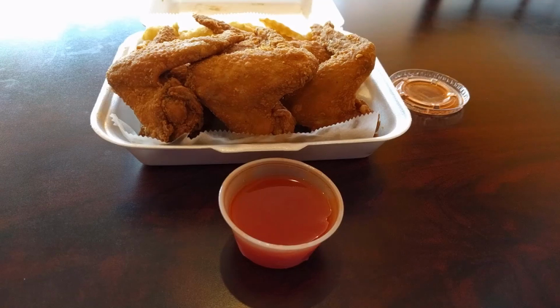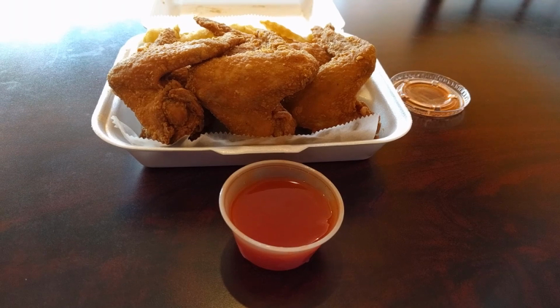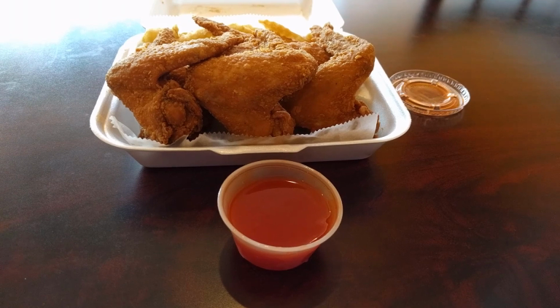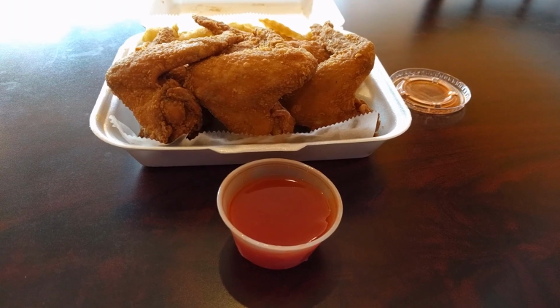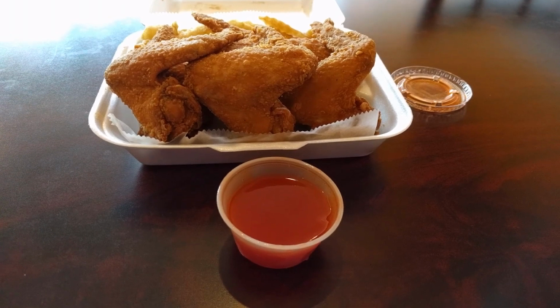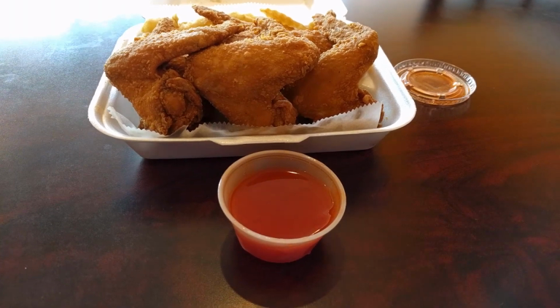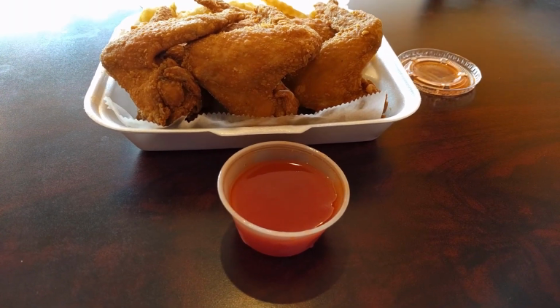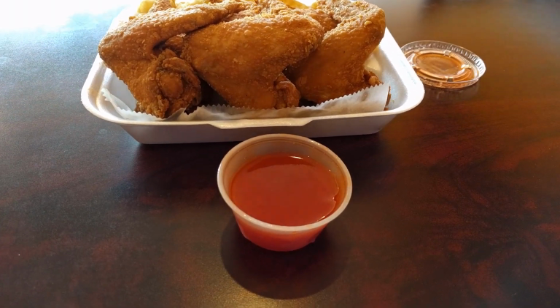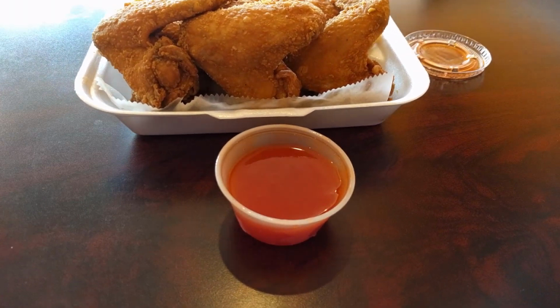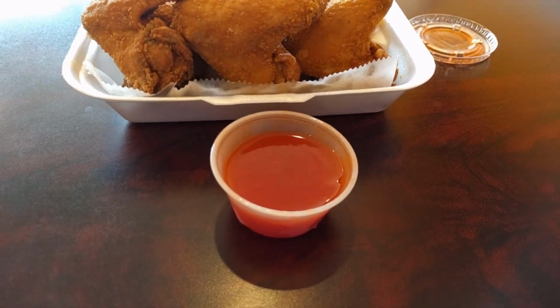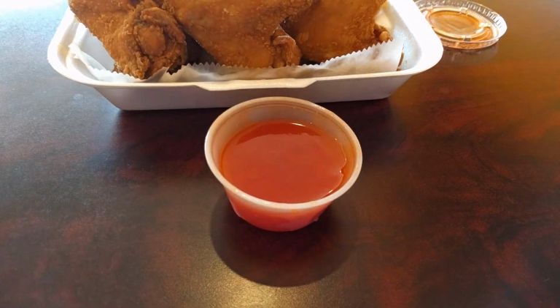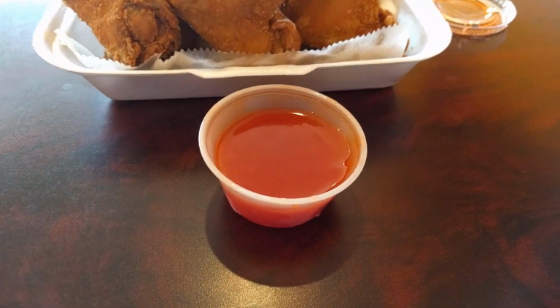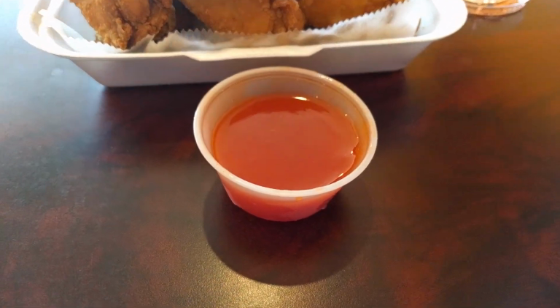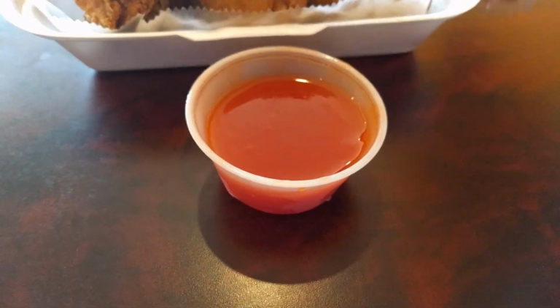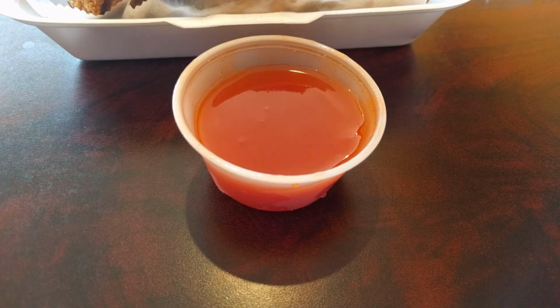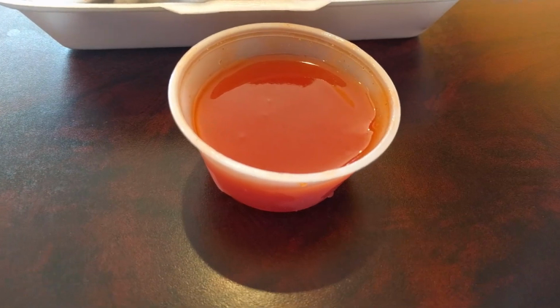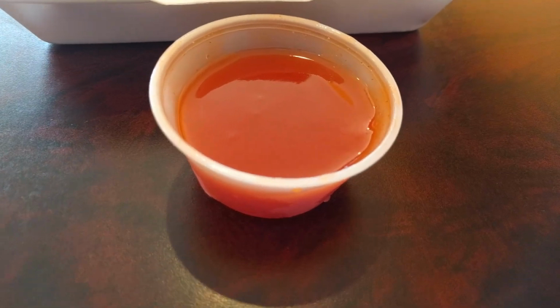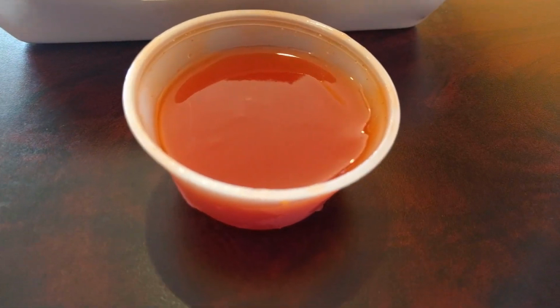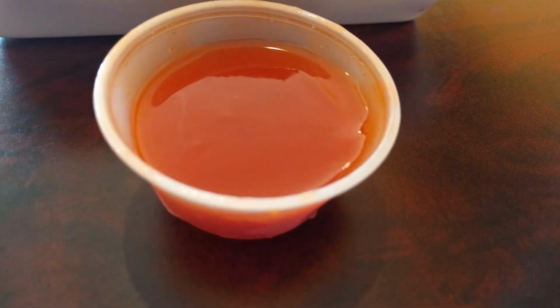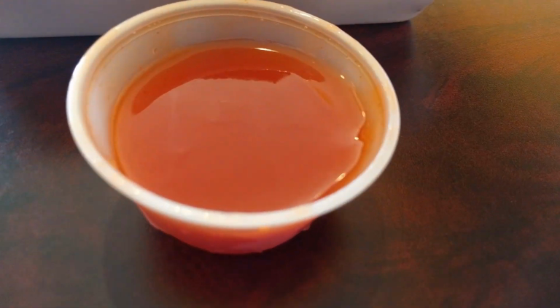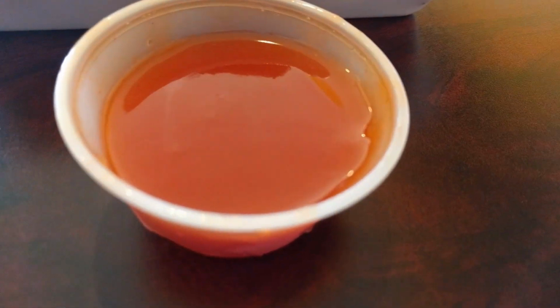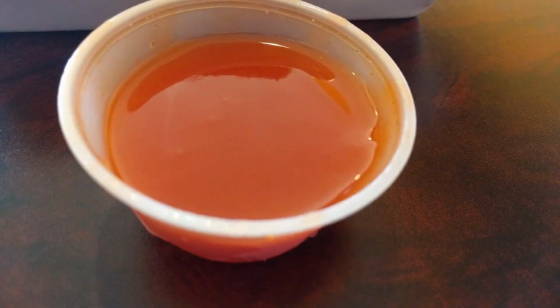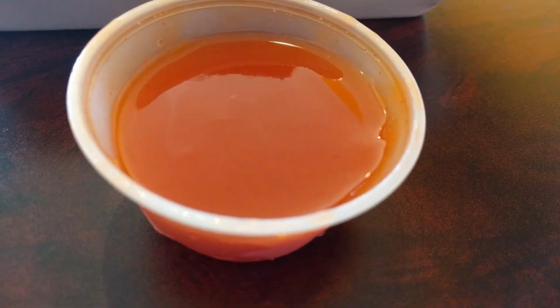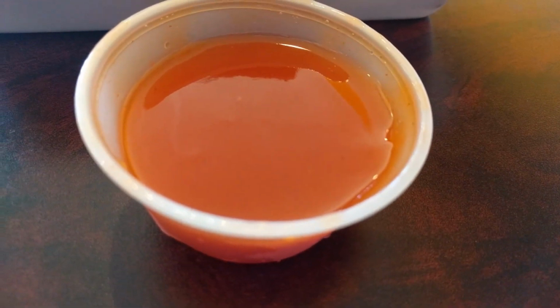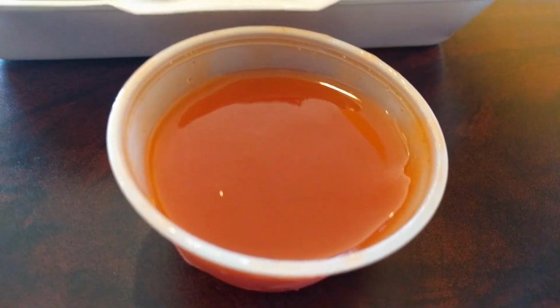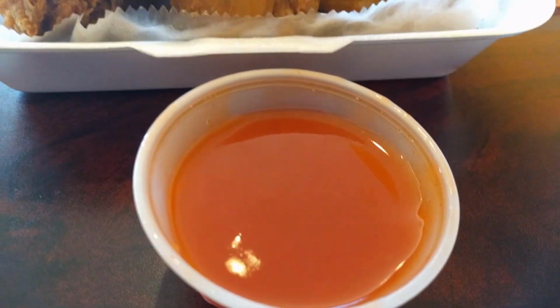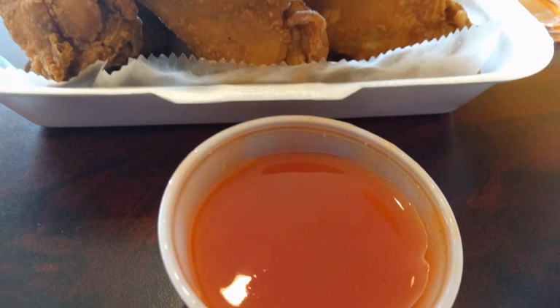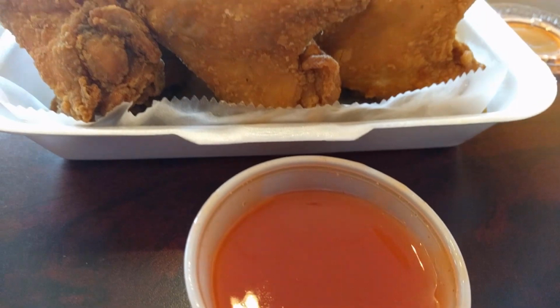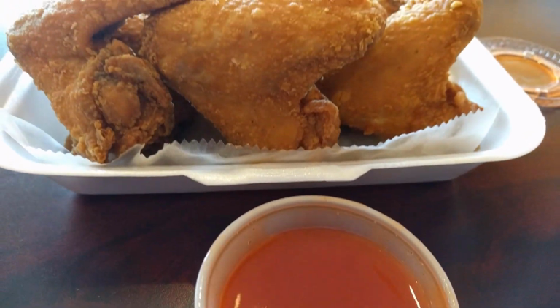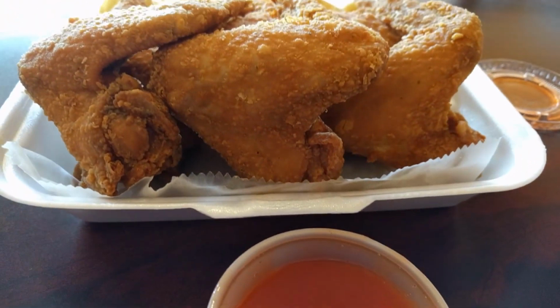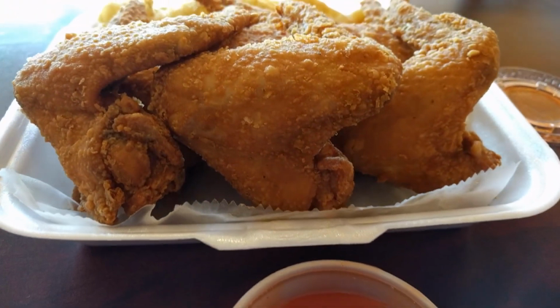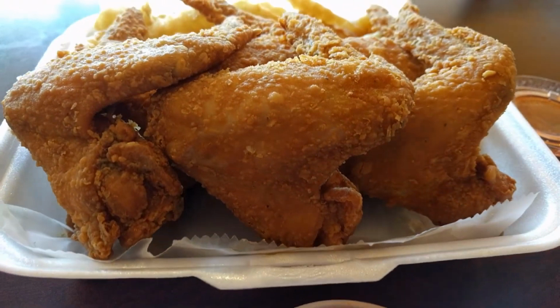My next recommendation isn't a food you eat on its own, but a topping called mumbo sauce. You'll find it mostly at takeaway places, especially Chinese restaurants that serve chicken wings. It's great for dipping, so you have a lot of options for how to eat it.